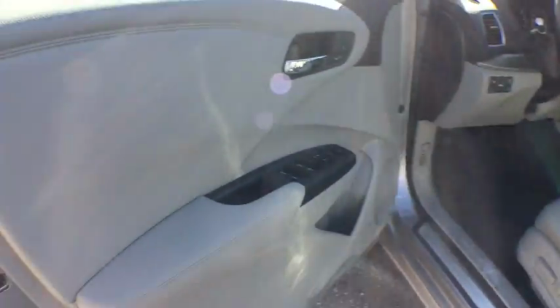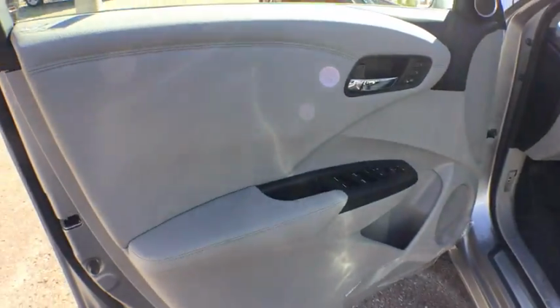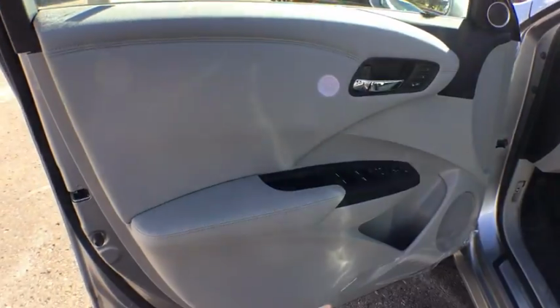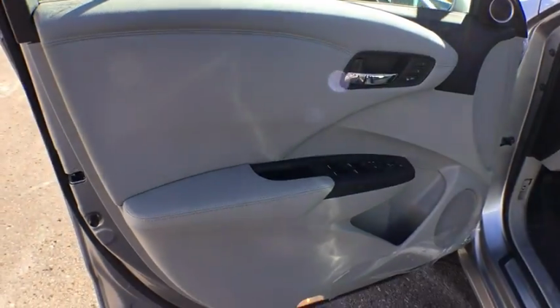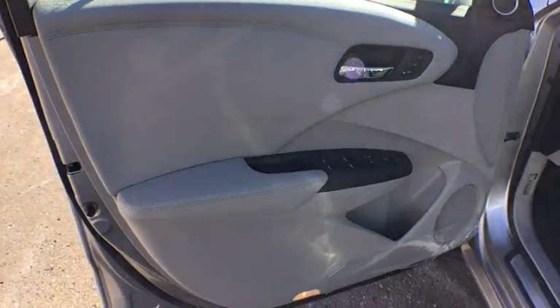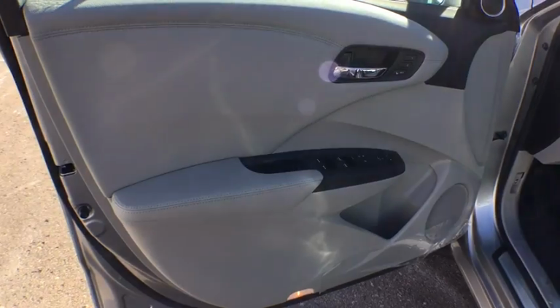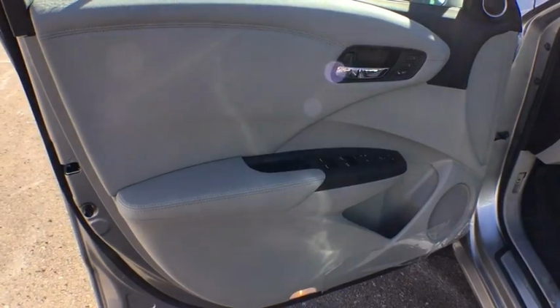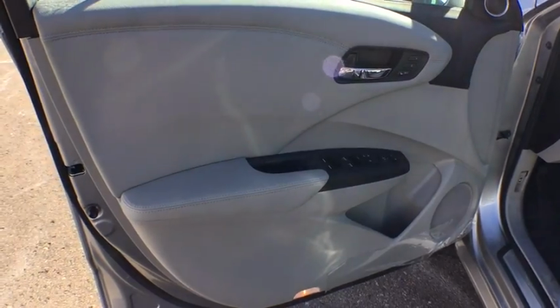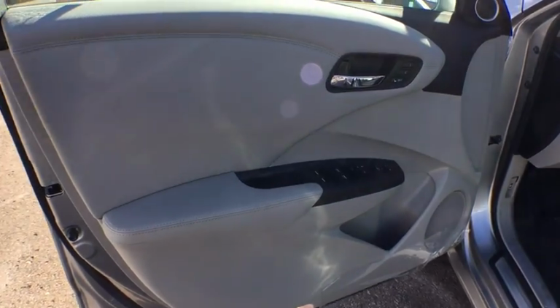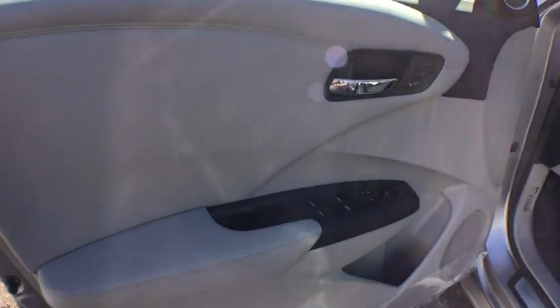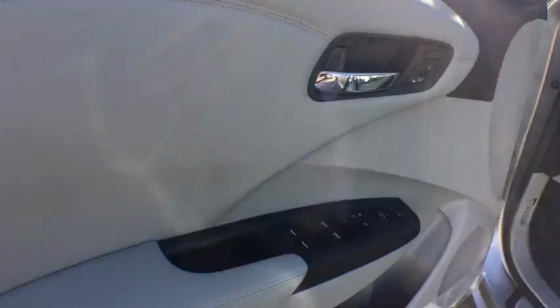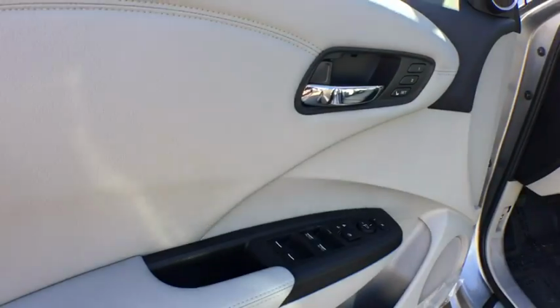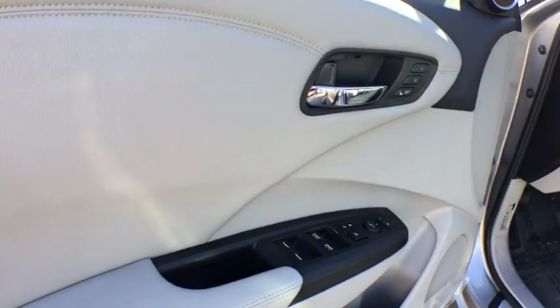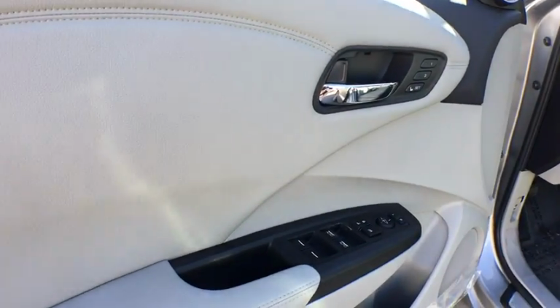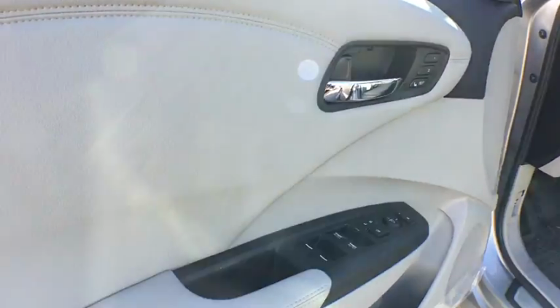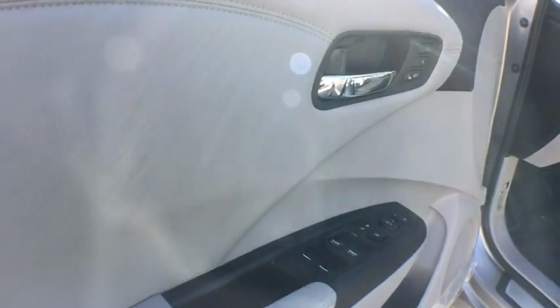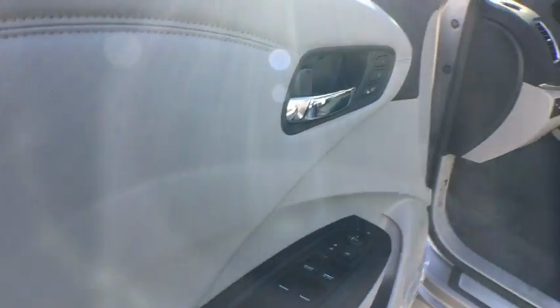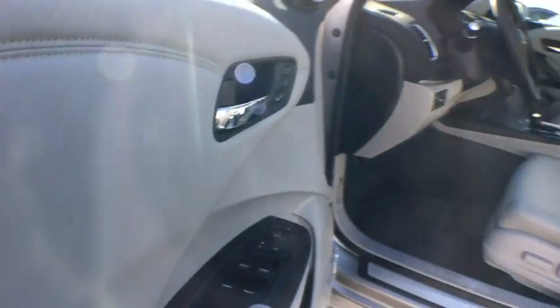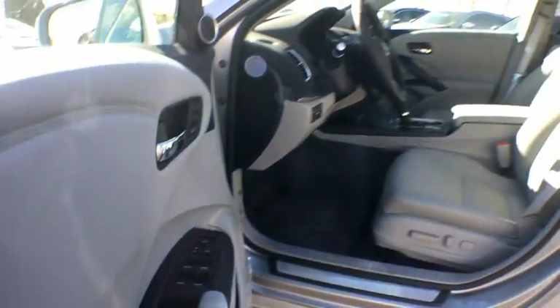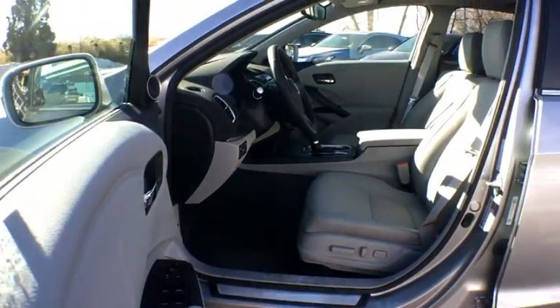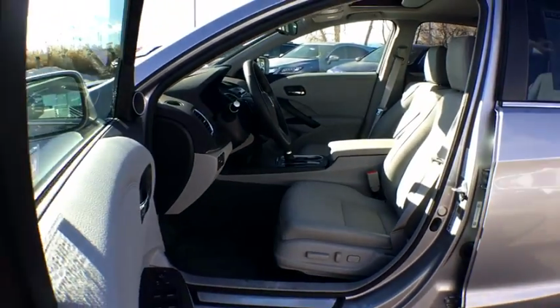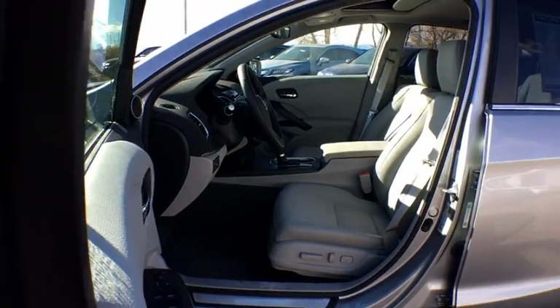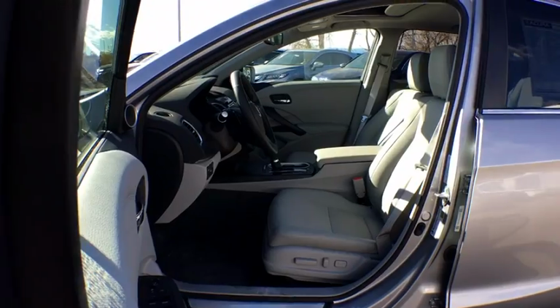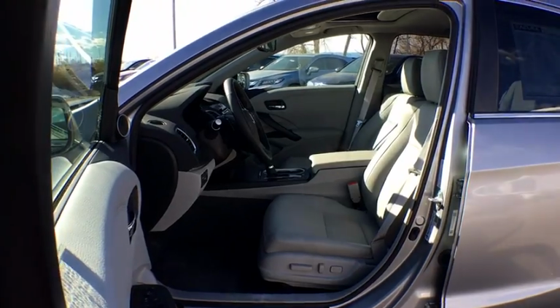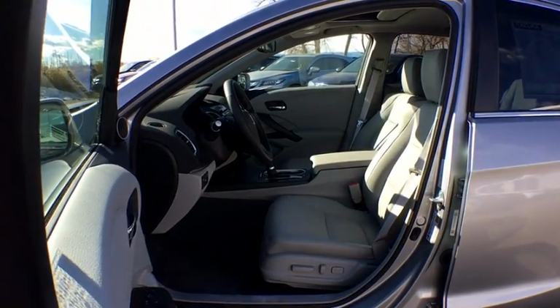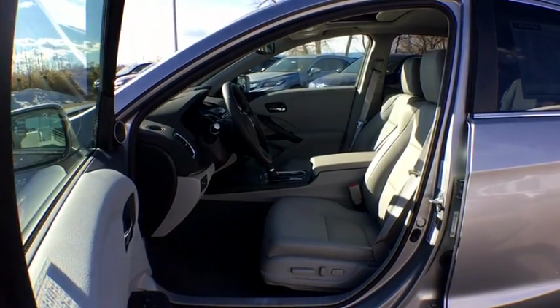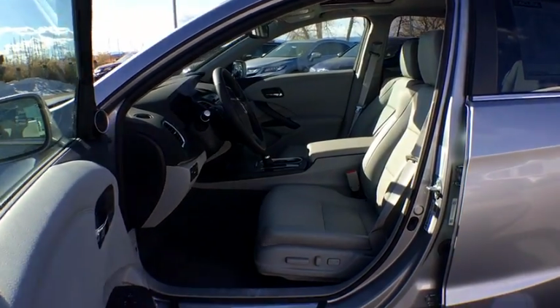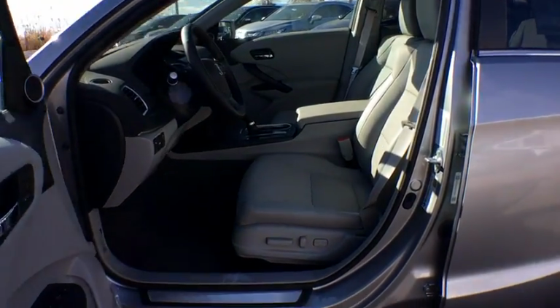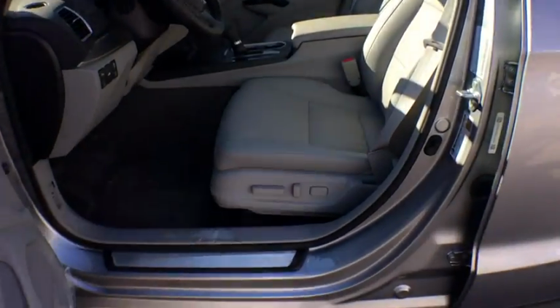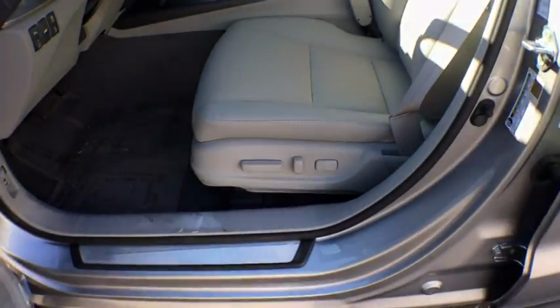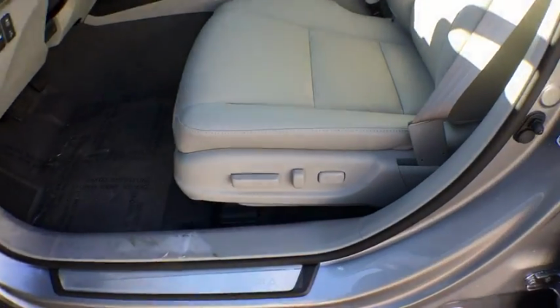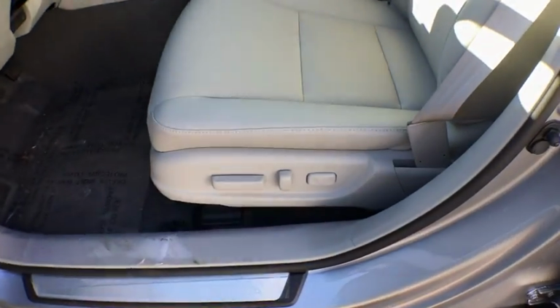Bluetooth, moonroof, leather-wrapped steering wheel, adjustable steering wheel, power steering, aluminum wheels, auto-dimming rear-view mirror. Come see the car for yourself.